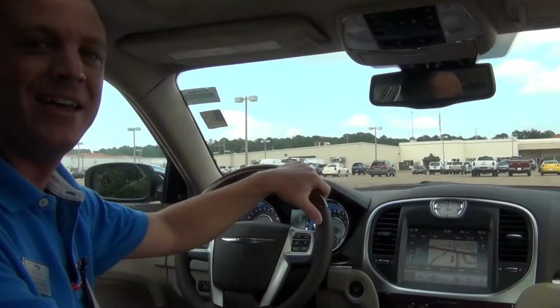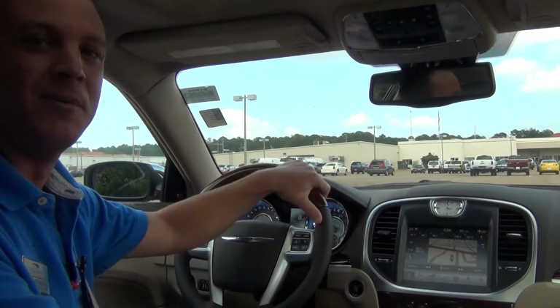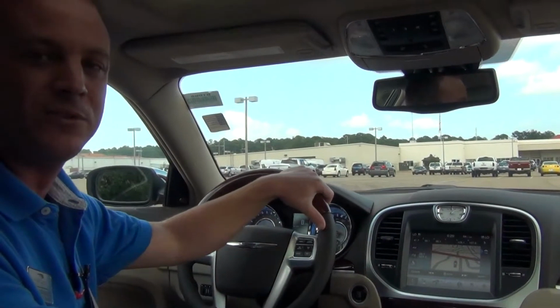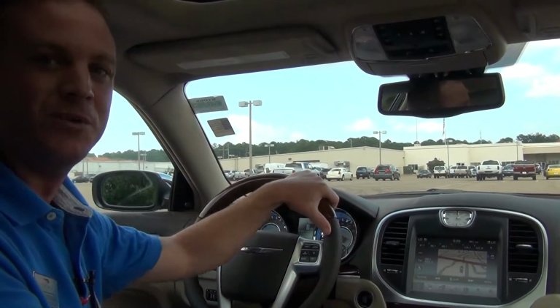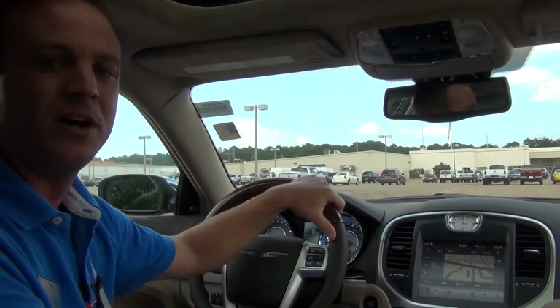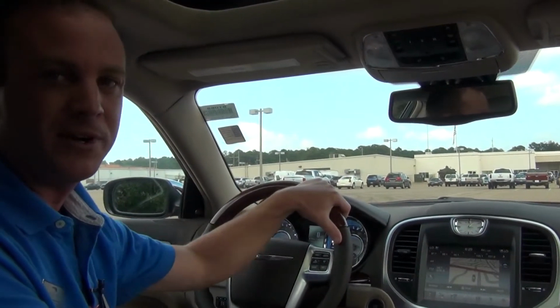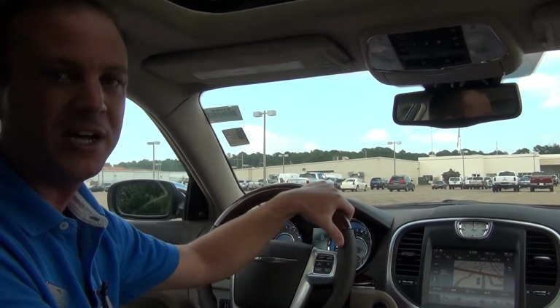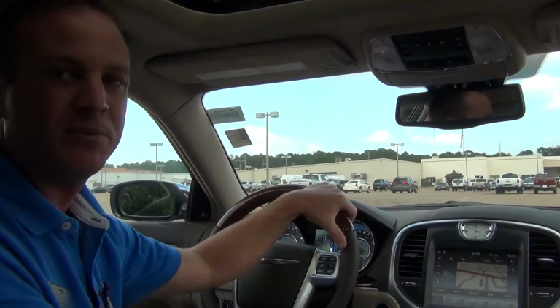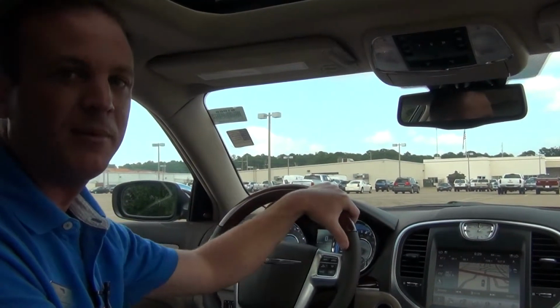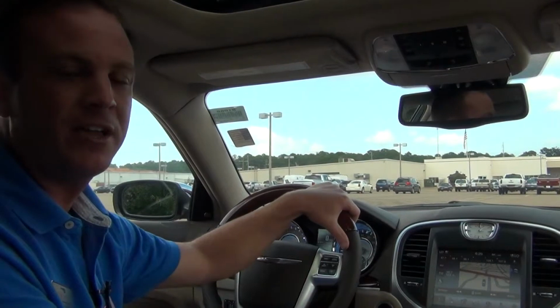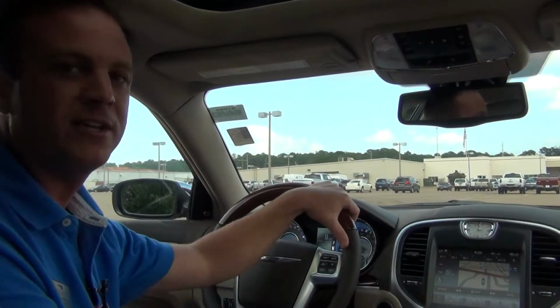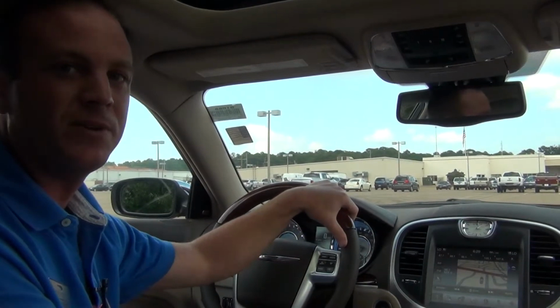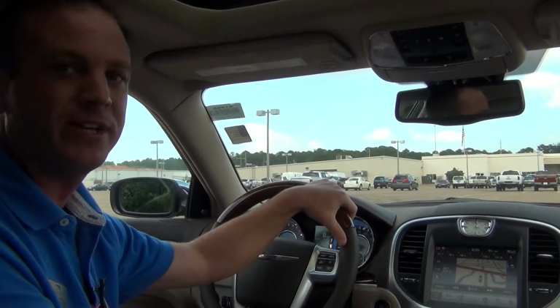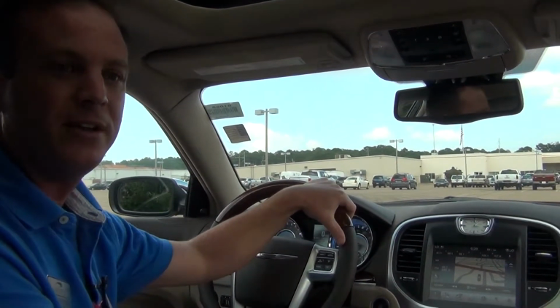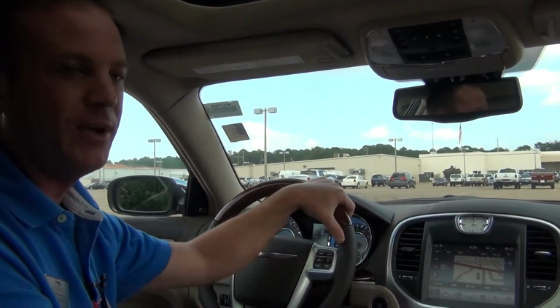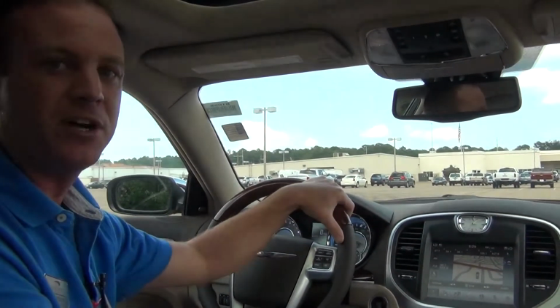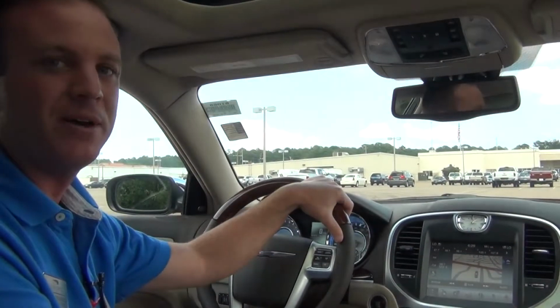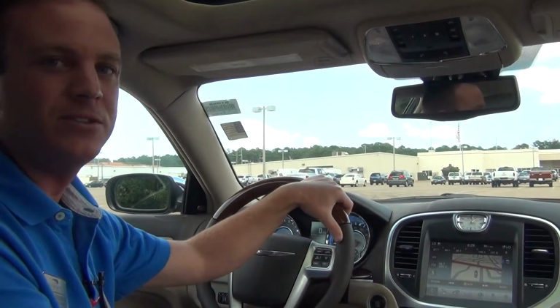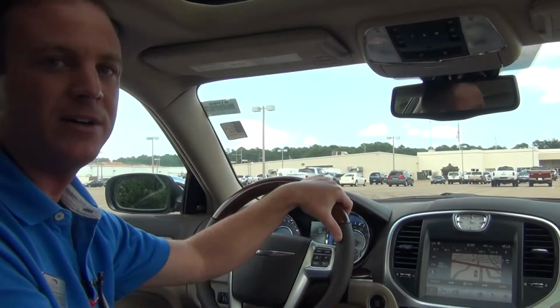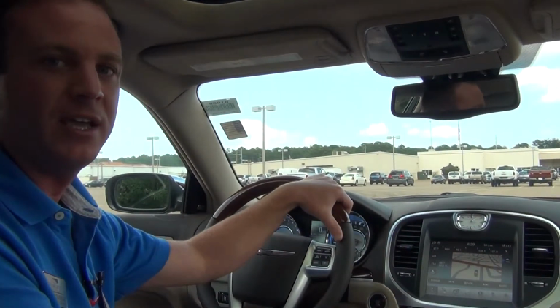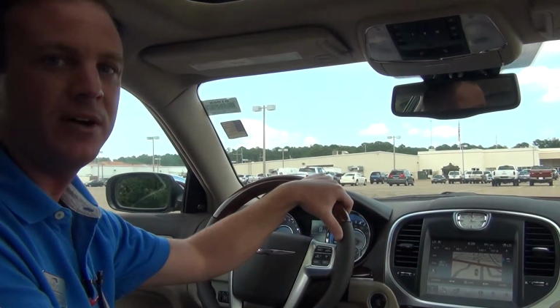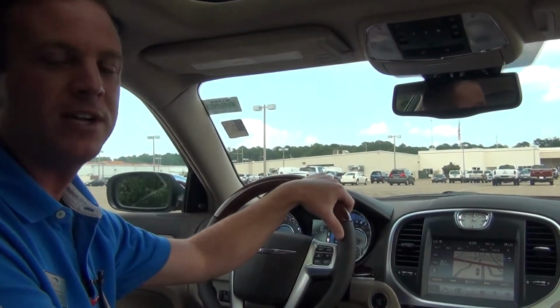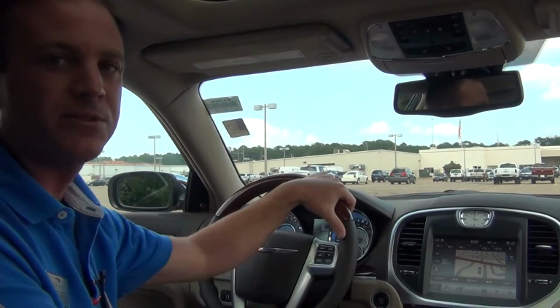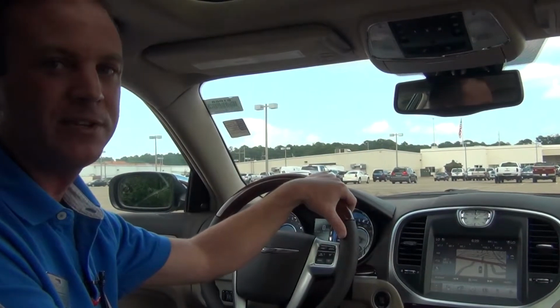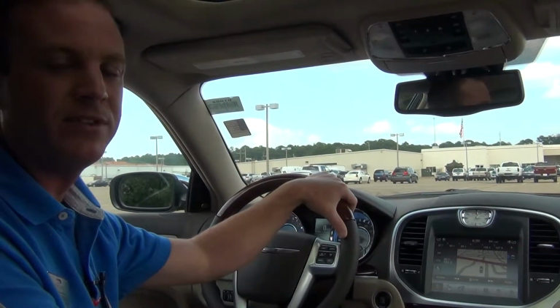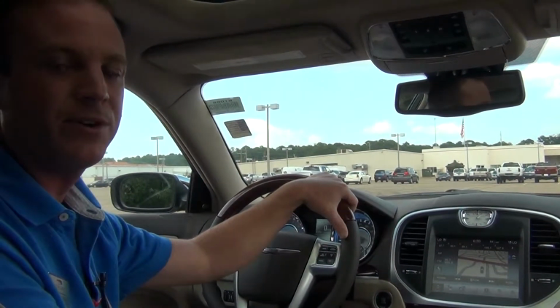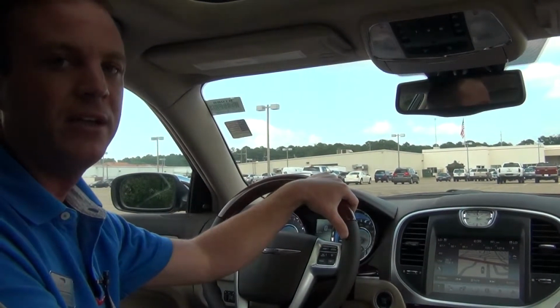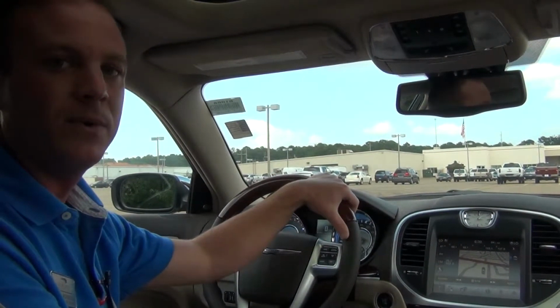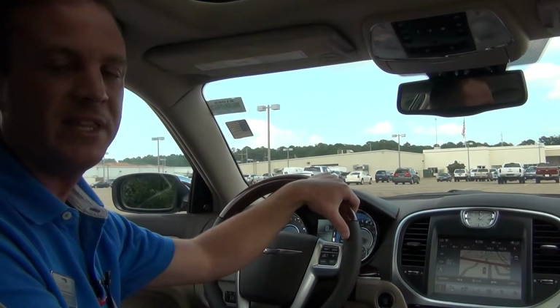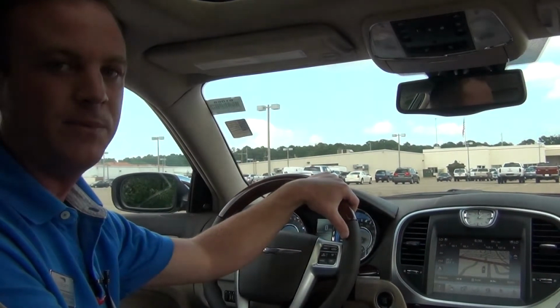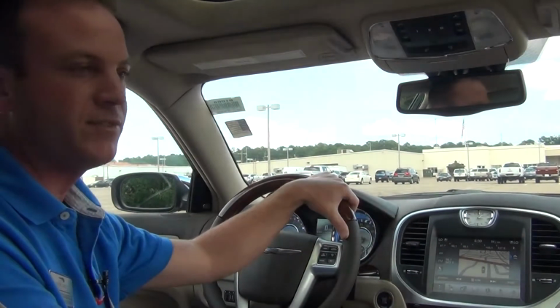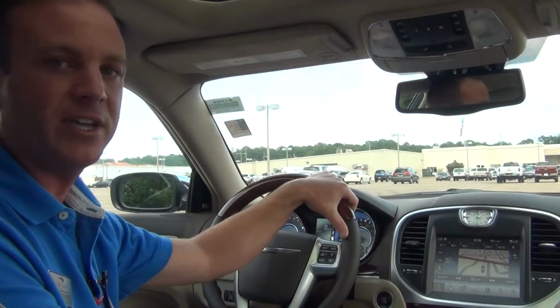Hello, I'm Ryan Russelo with Joe Ussery Chrysler Dodge Jeep and Ram. I'm the Internet Sales Director here. Today we're going to talk about the 2012 Chrysler 300 730N, where the N stands for navigation.